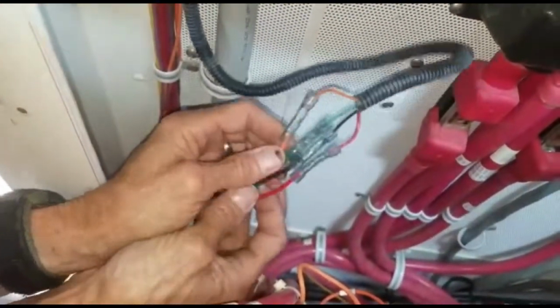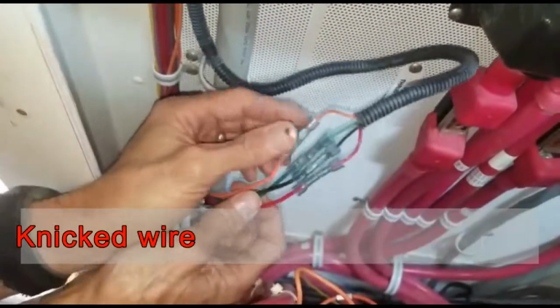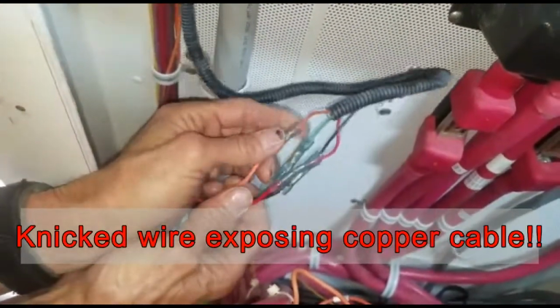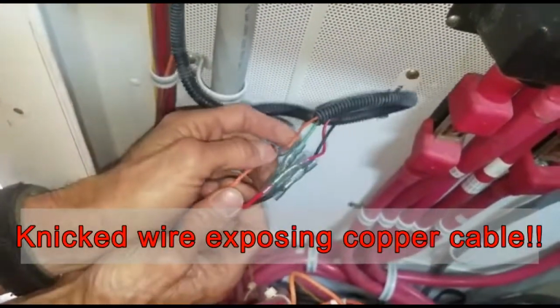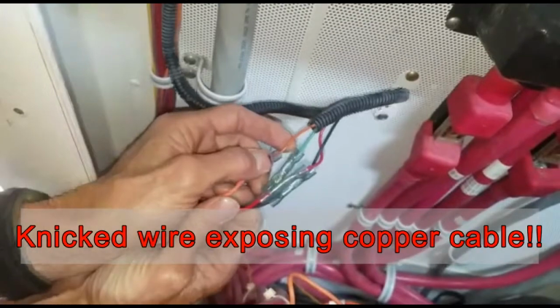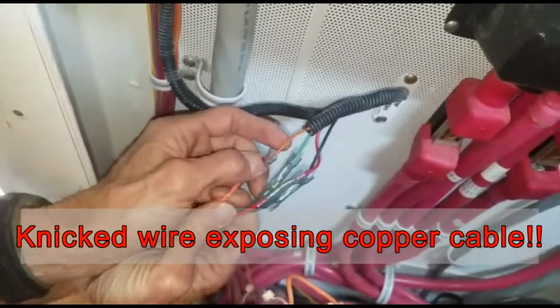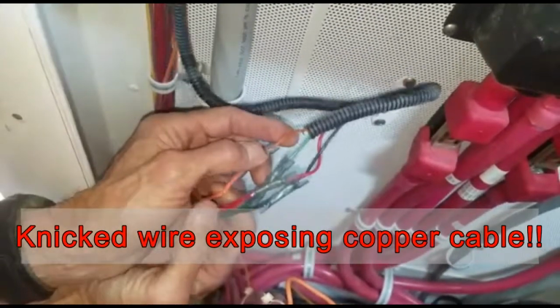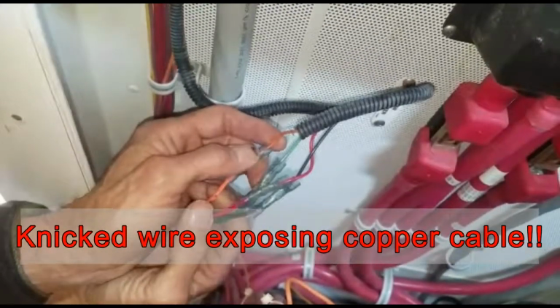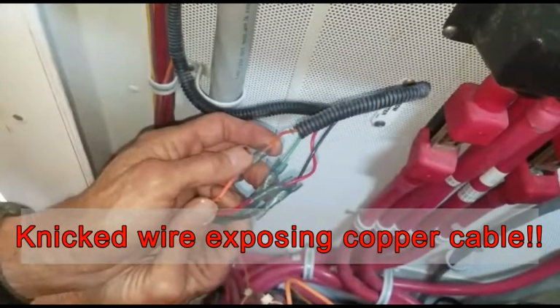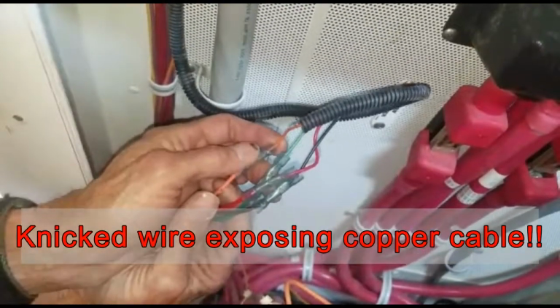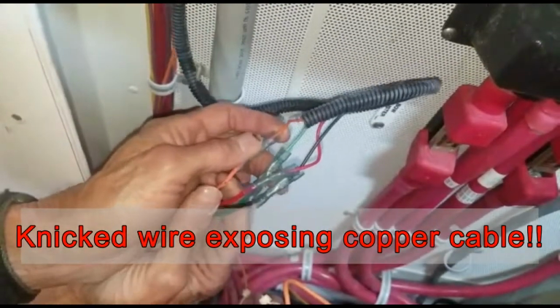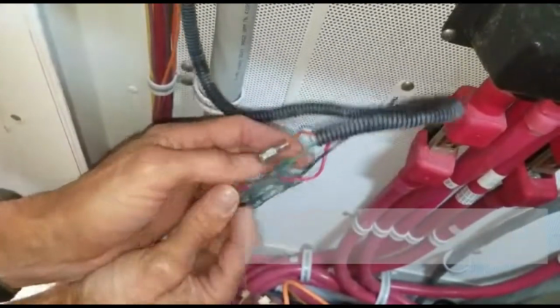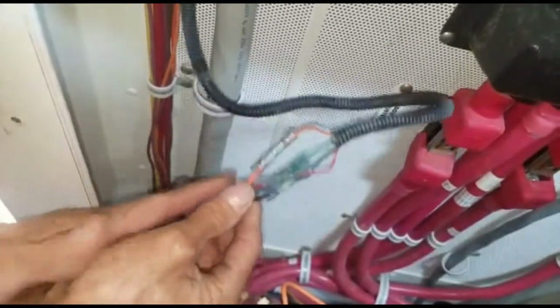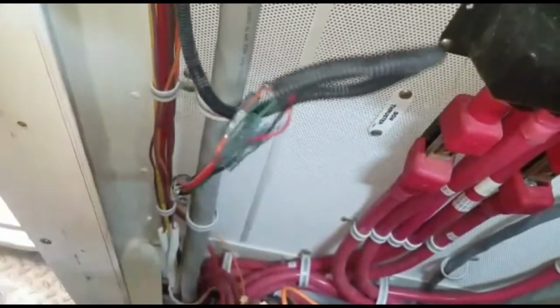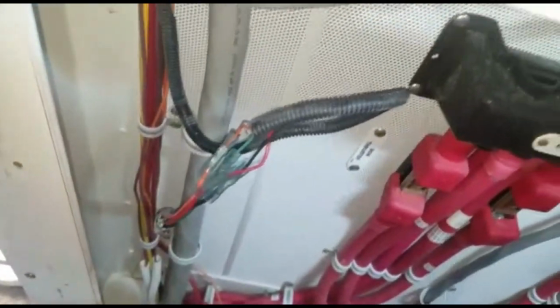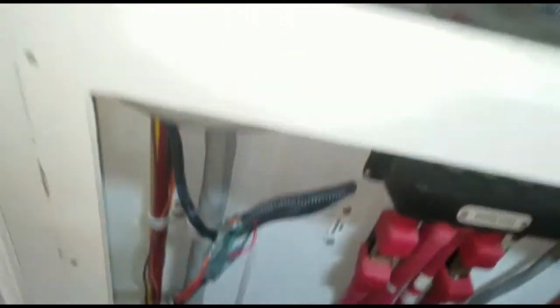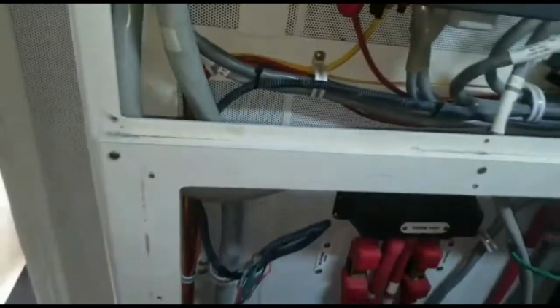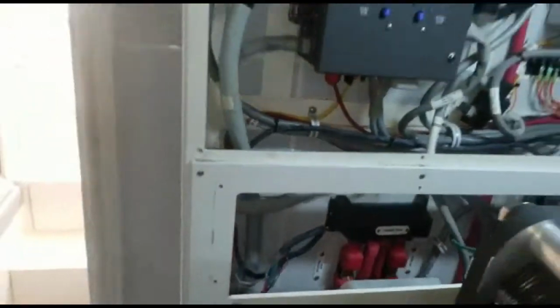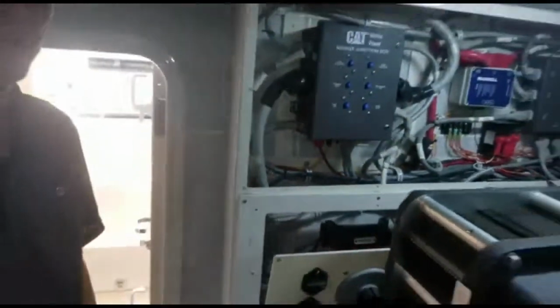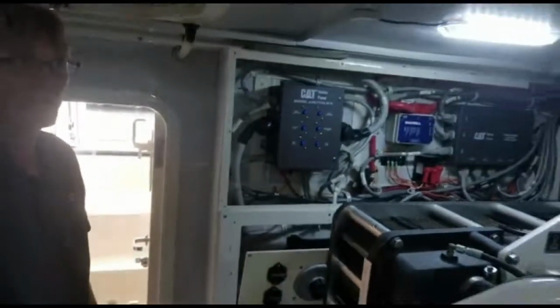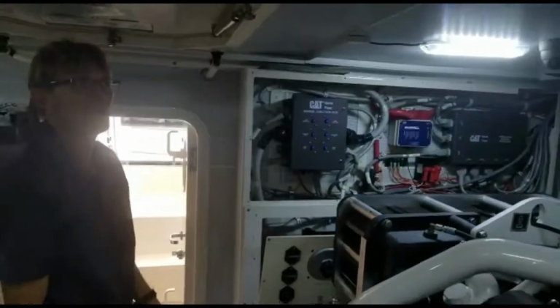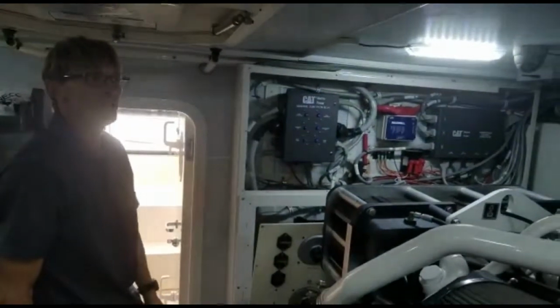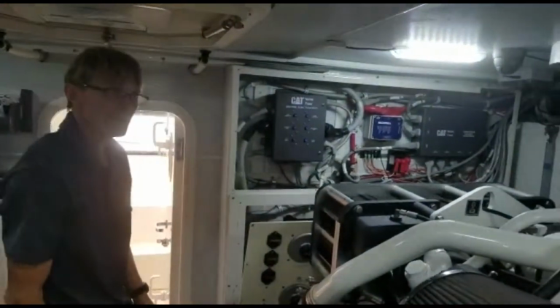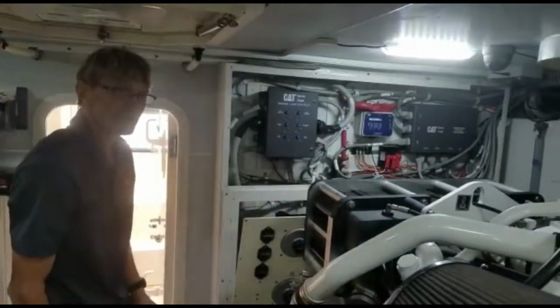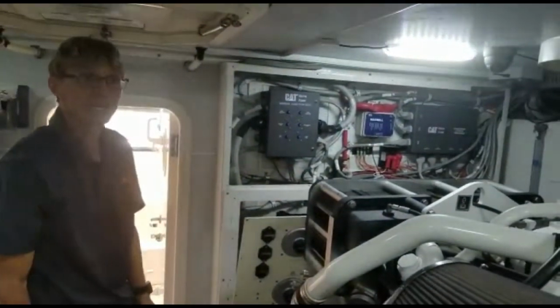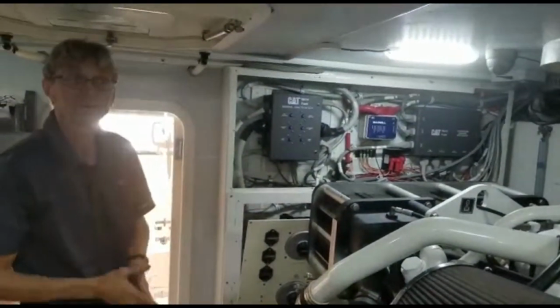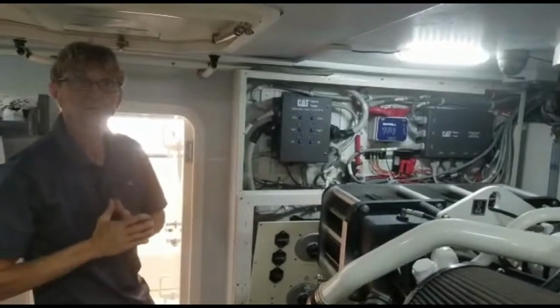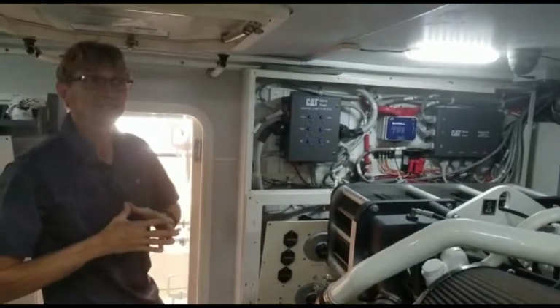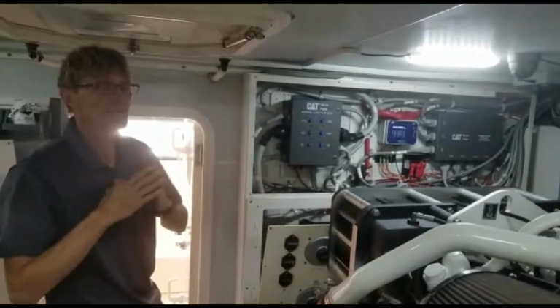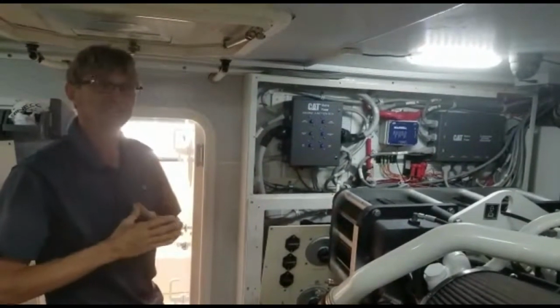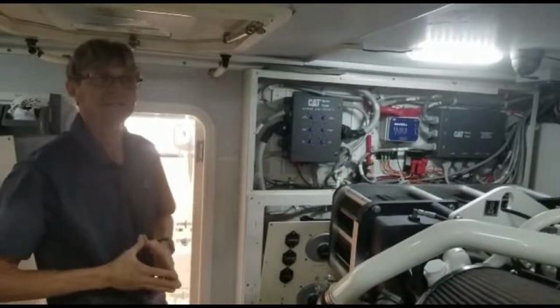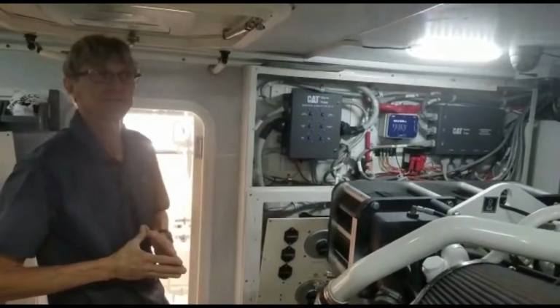They have a nicked wire here exposing copper cable. And this is why the system failed and became very dangerous. They are requesting that we please take this off of their boat.